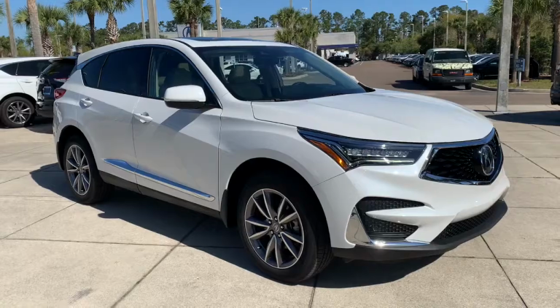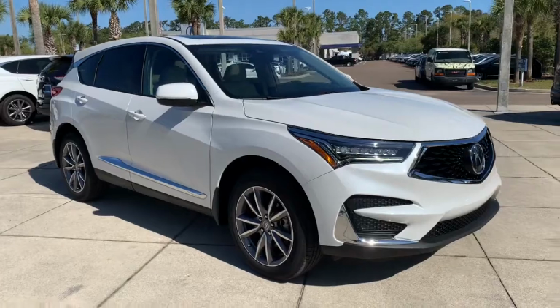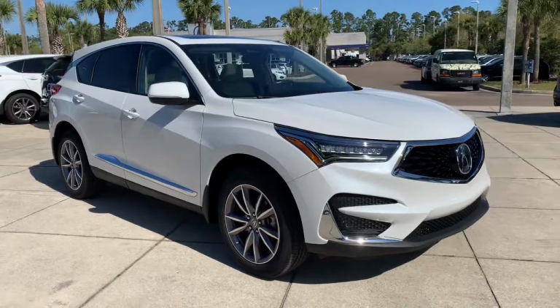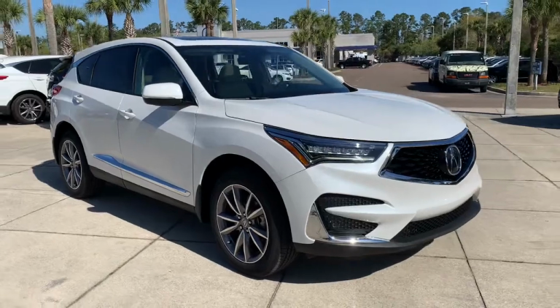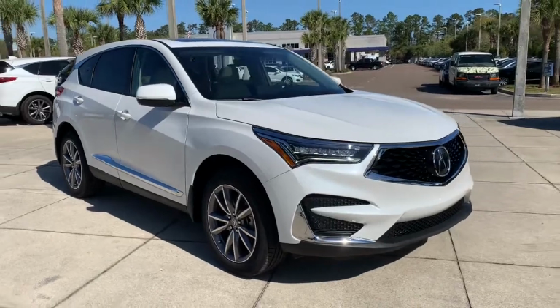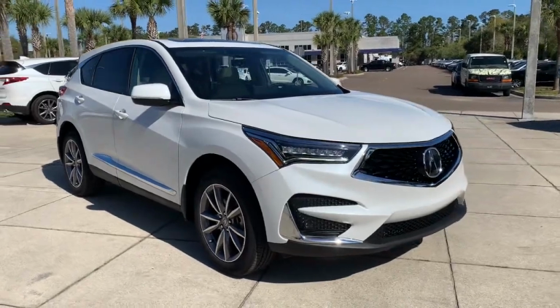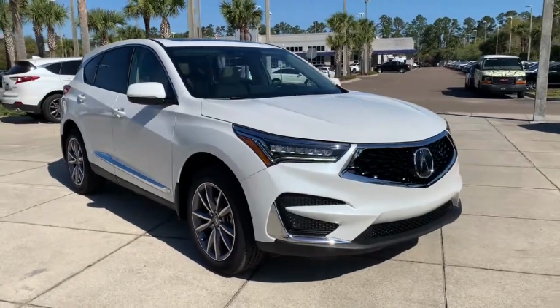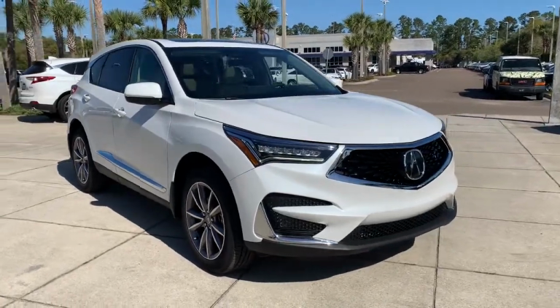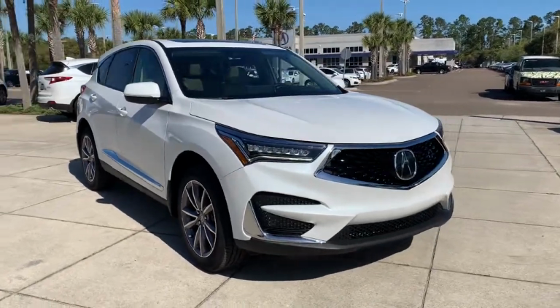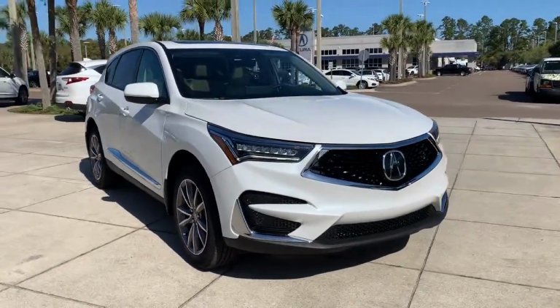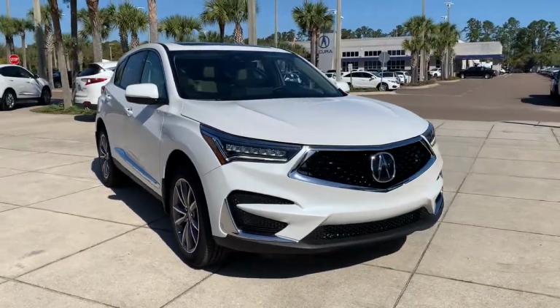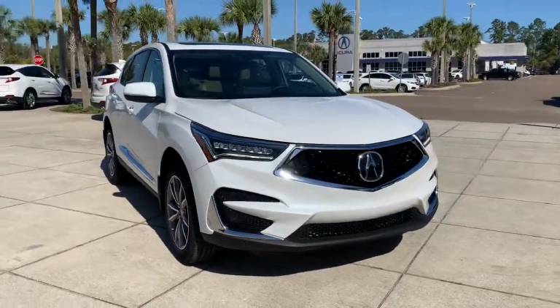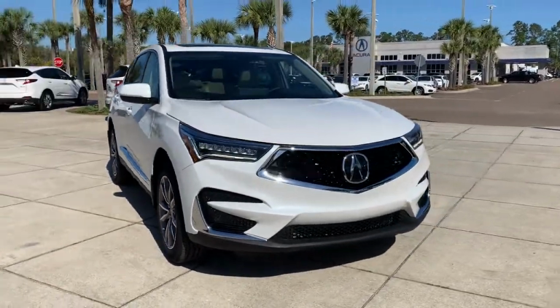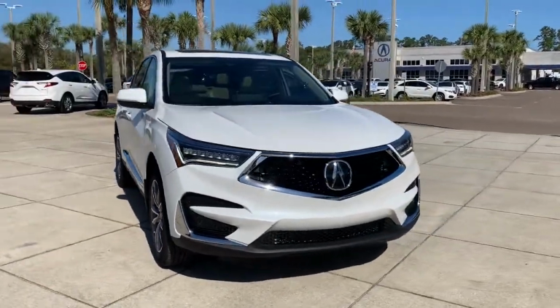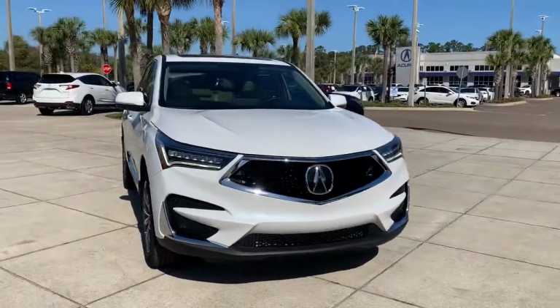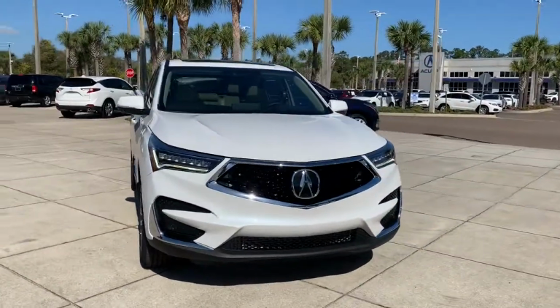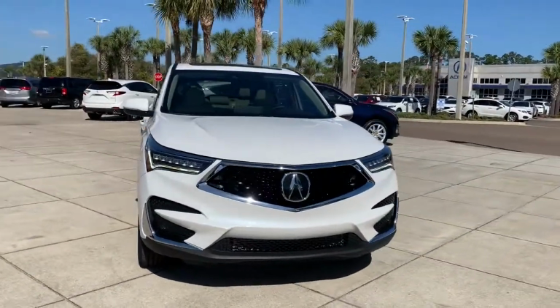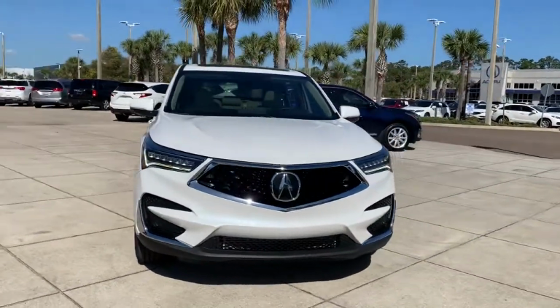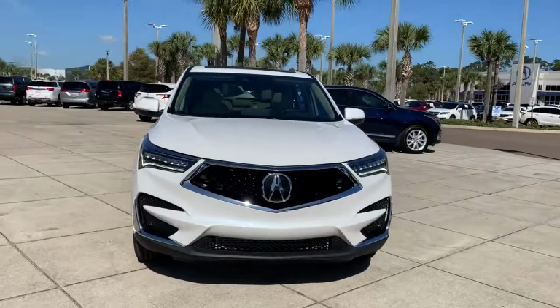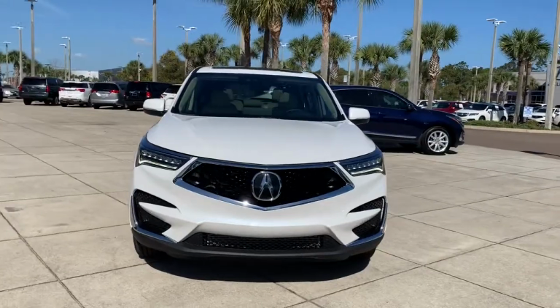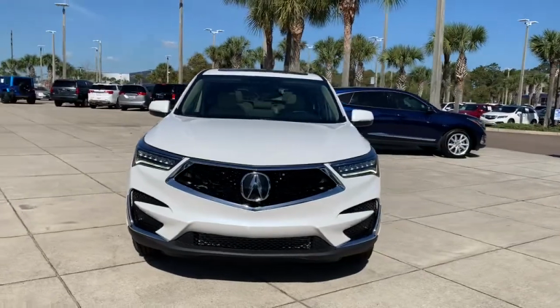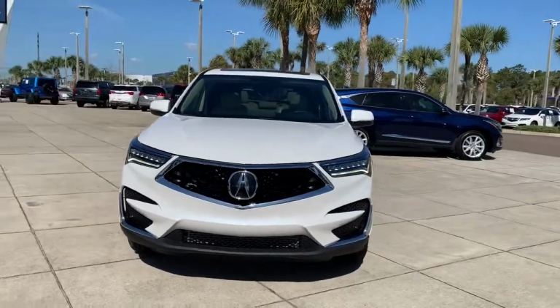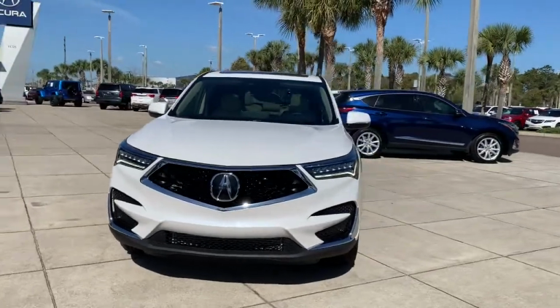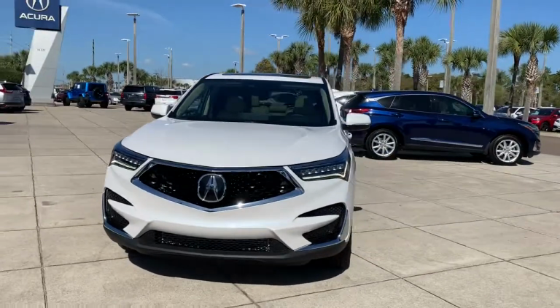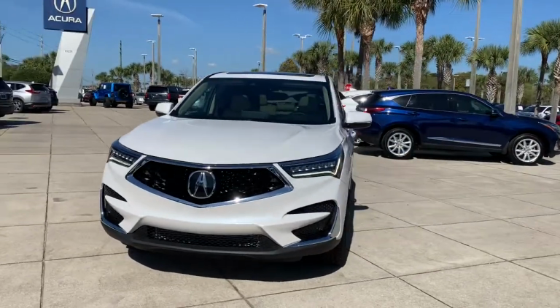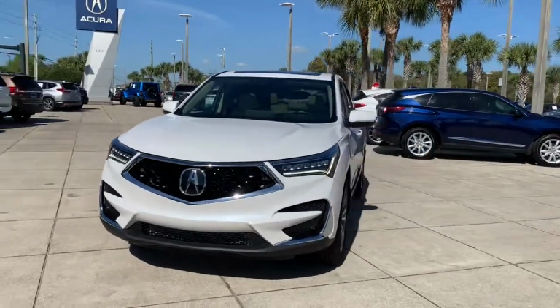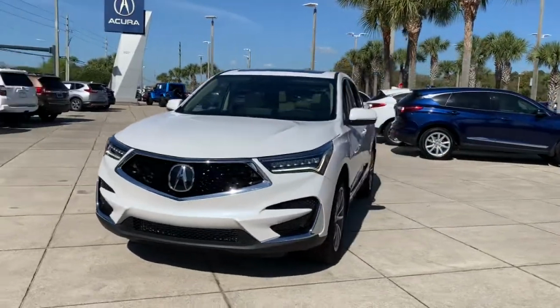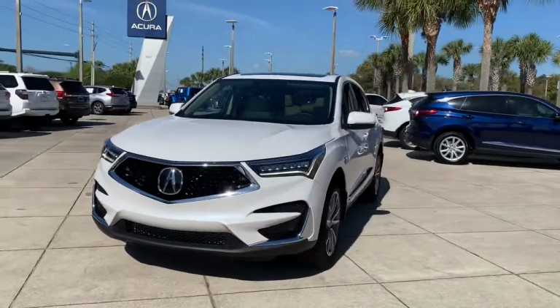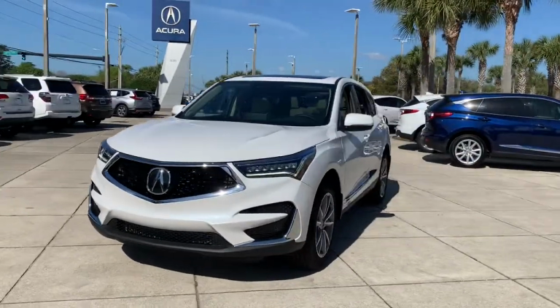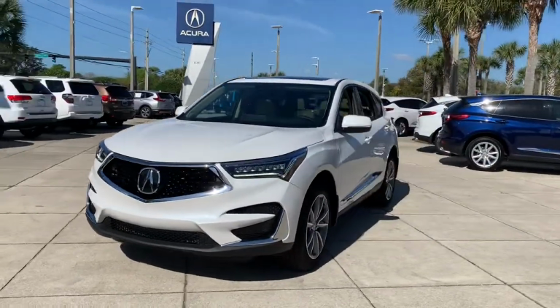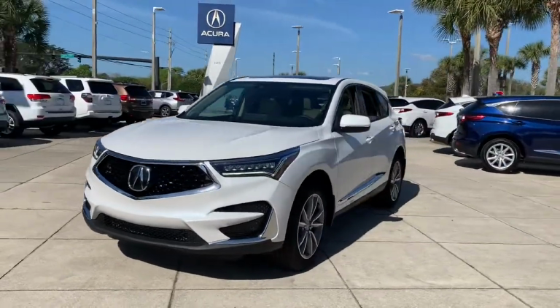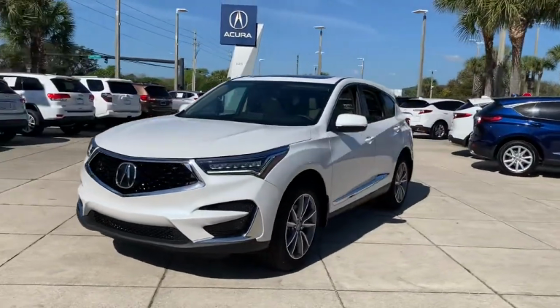Picture yourself in the 2021 Acura RDX. Torn between luxury and high performance? Get both in the RDX.